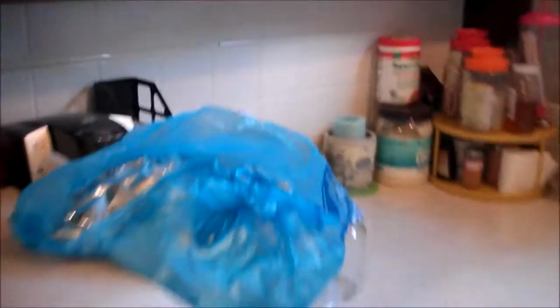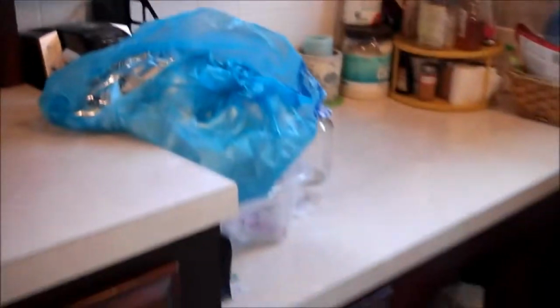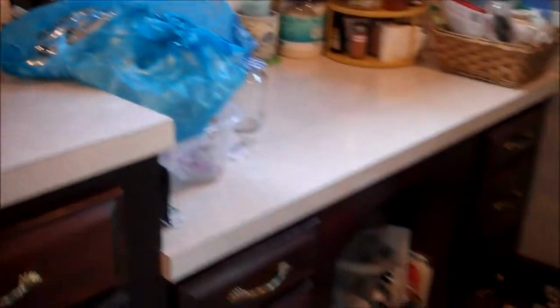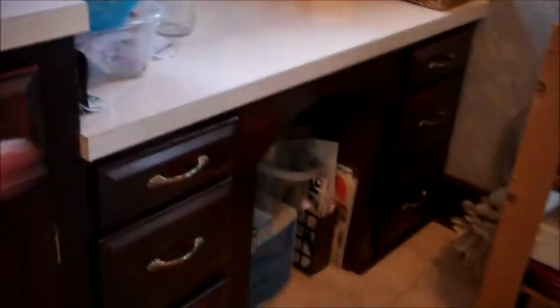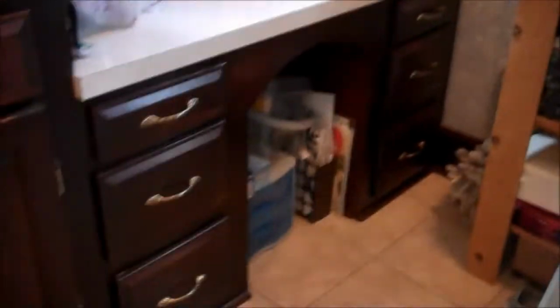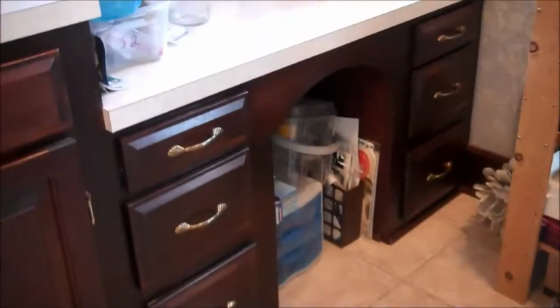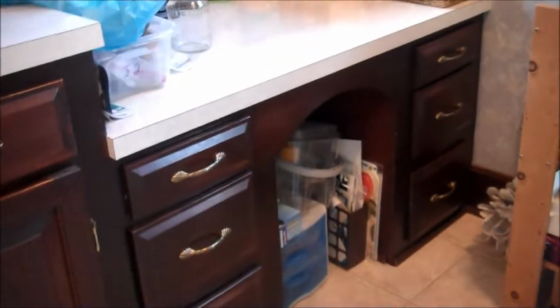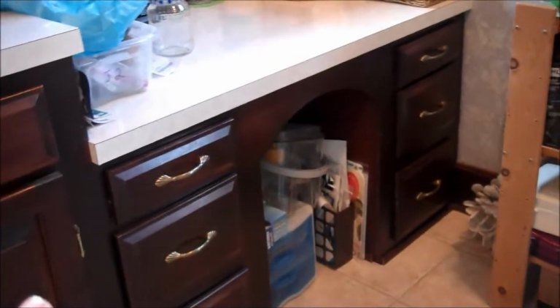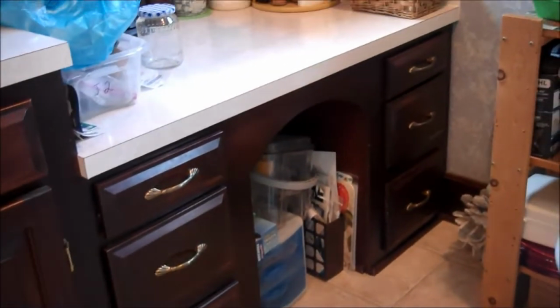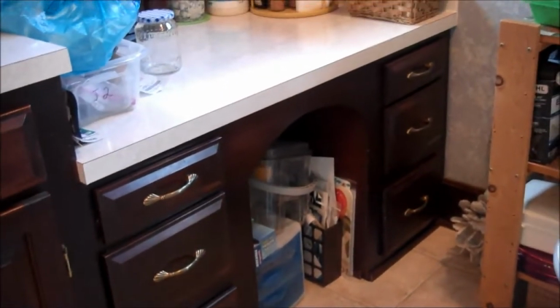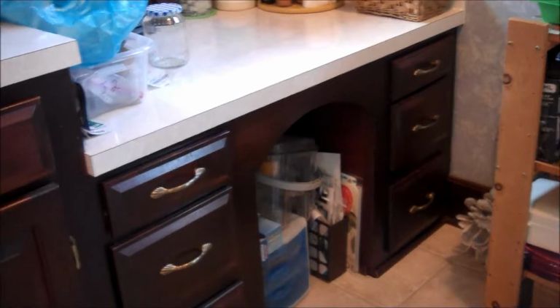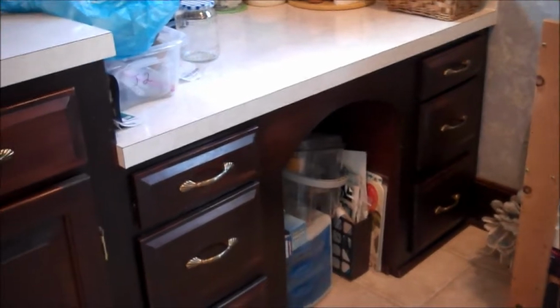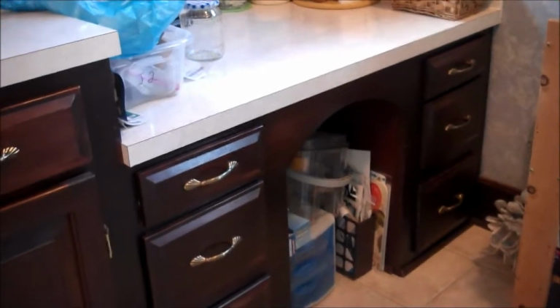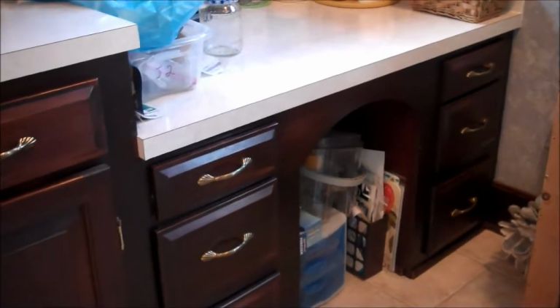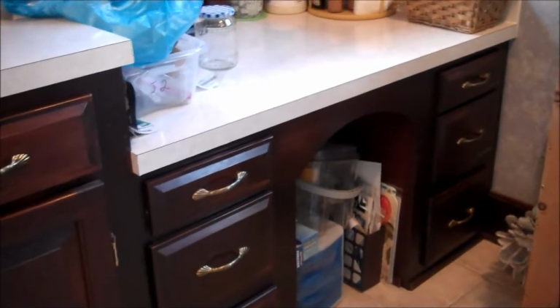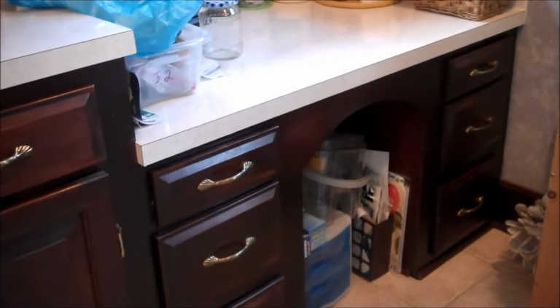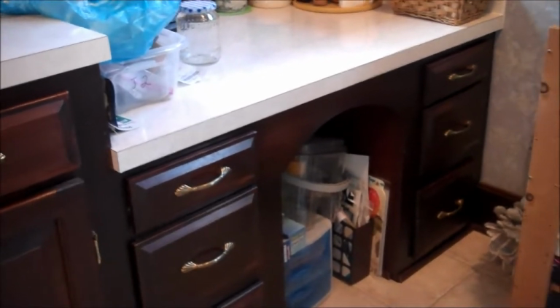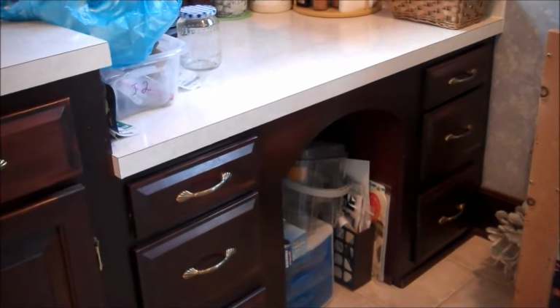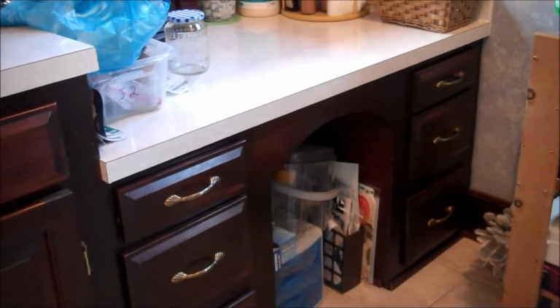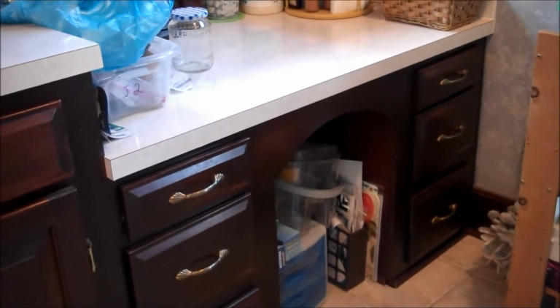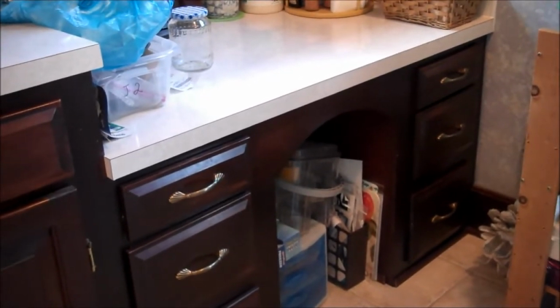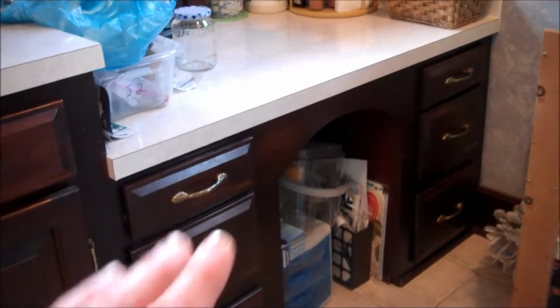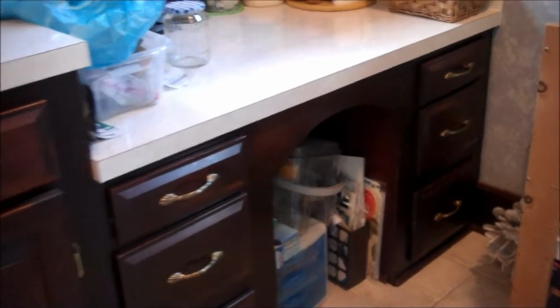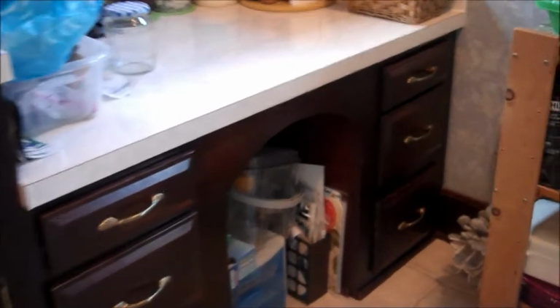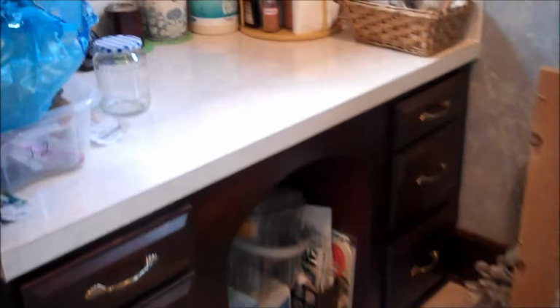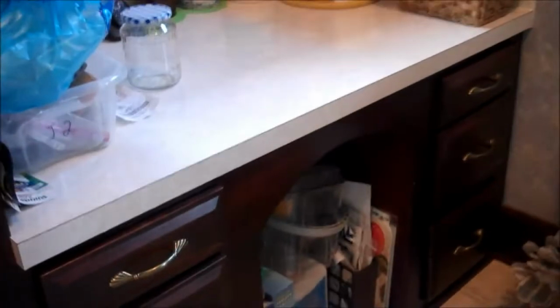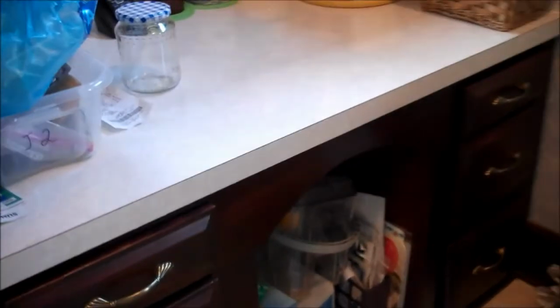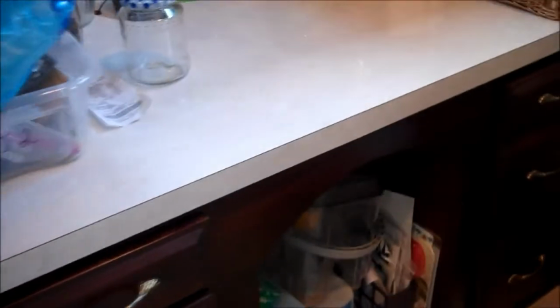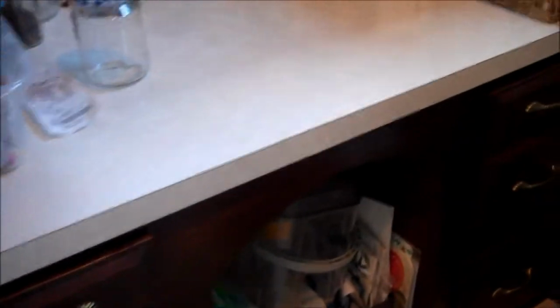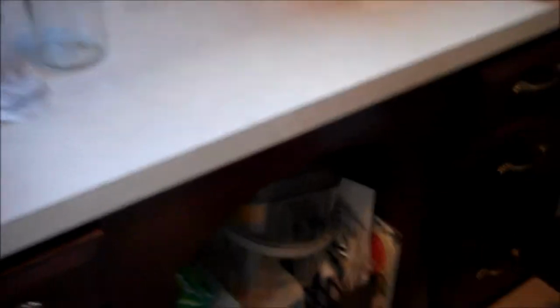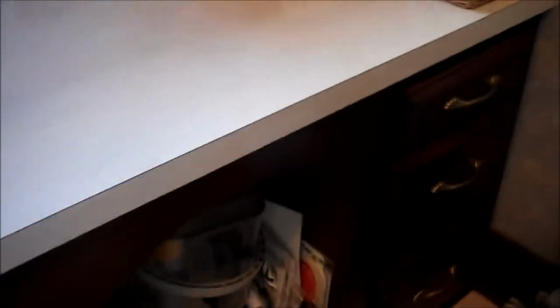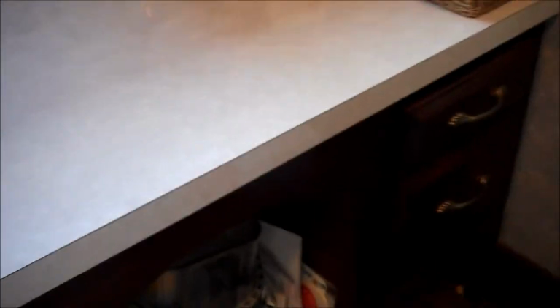And then I have this desk area — I mean, this is how the house was when we moved in here about three years ago. I don't have a chair that's small enough to fit under that desk, and I use it for storage, as you can see.